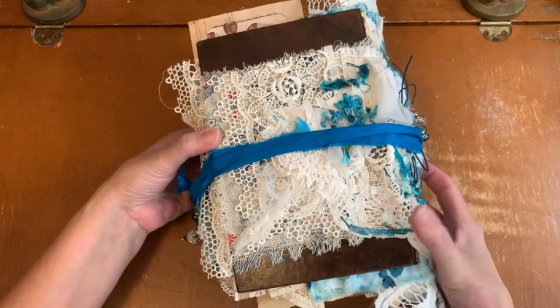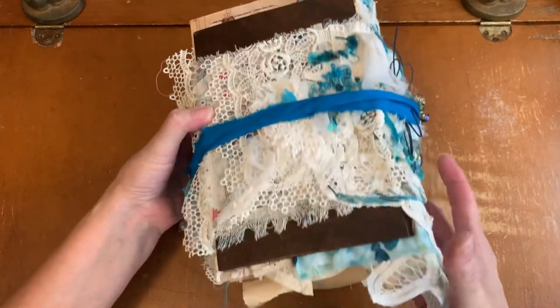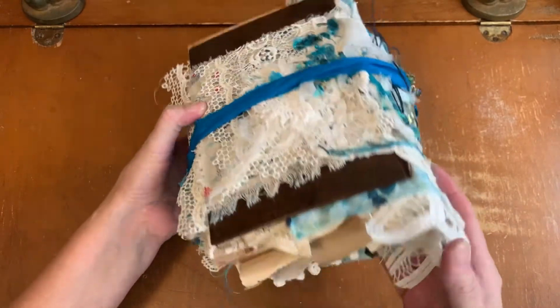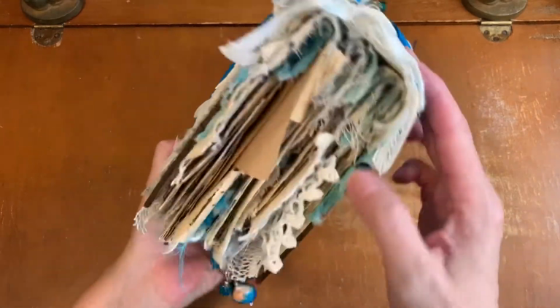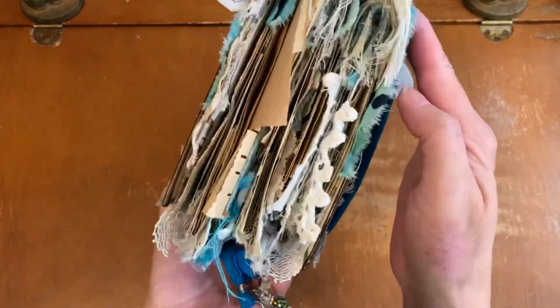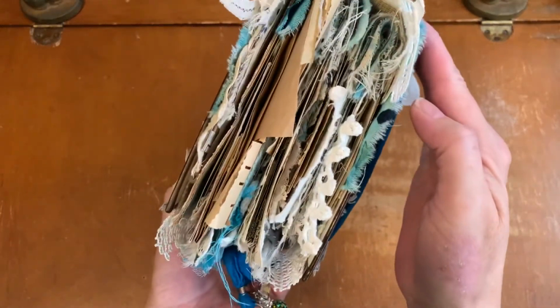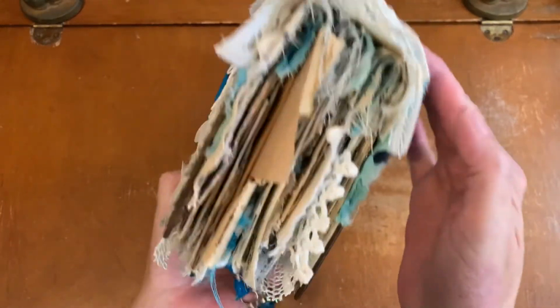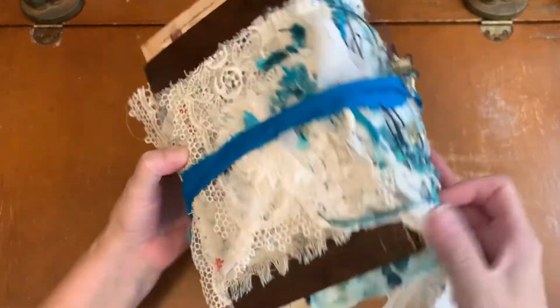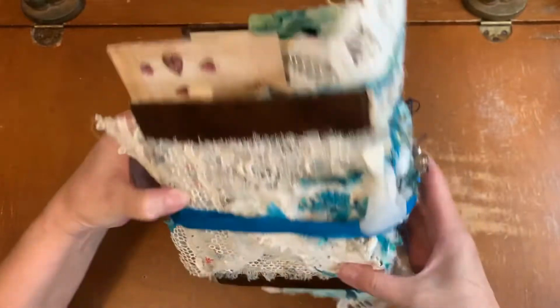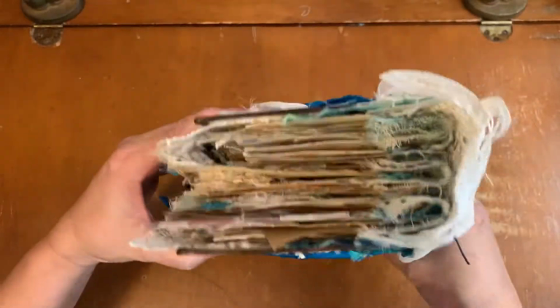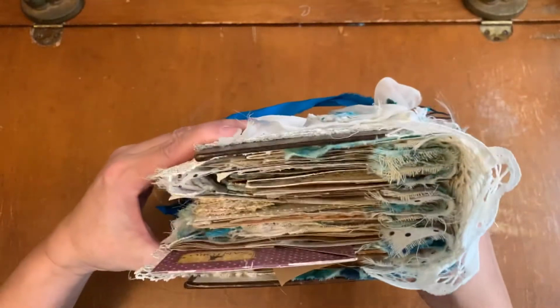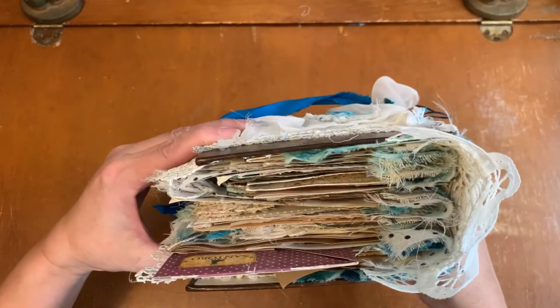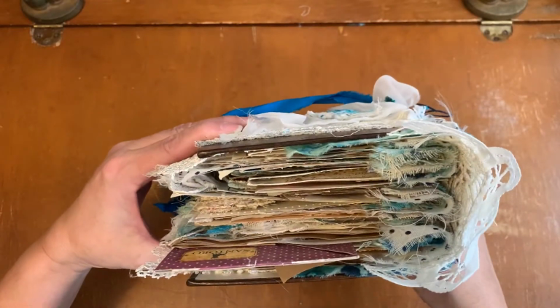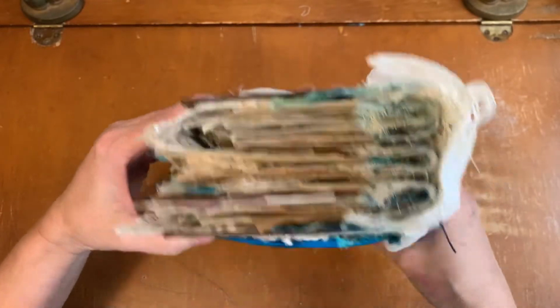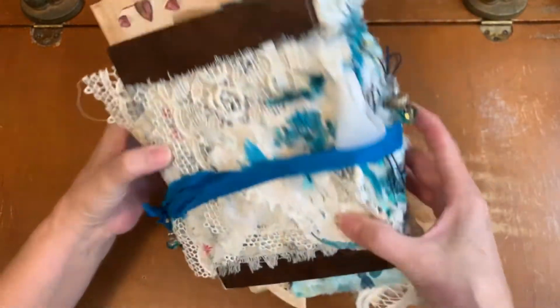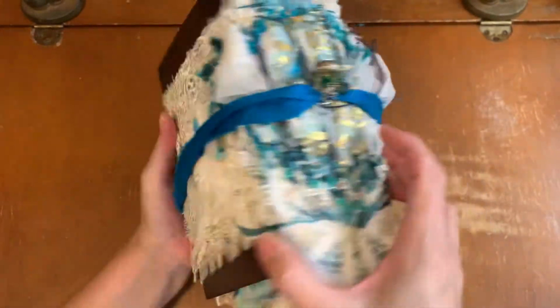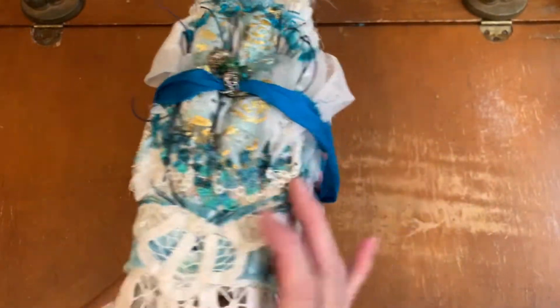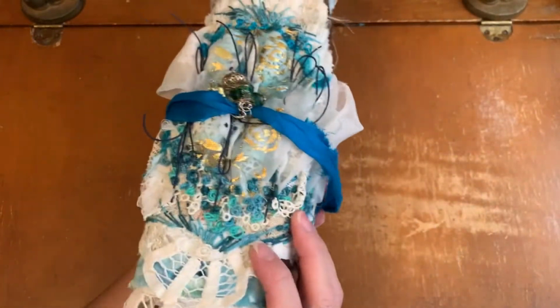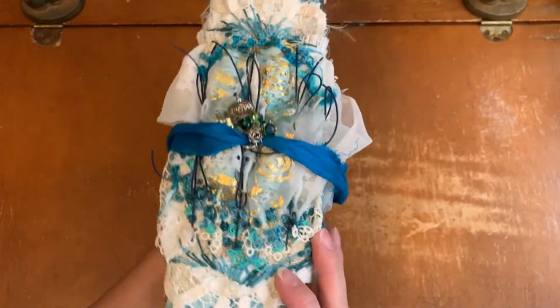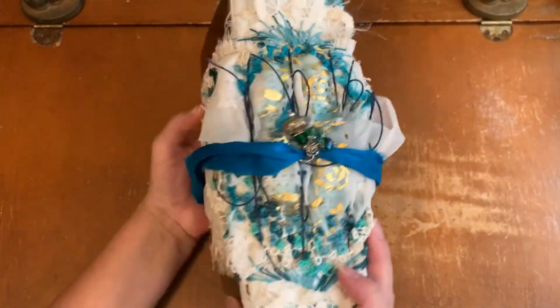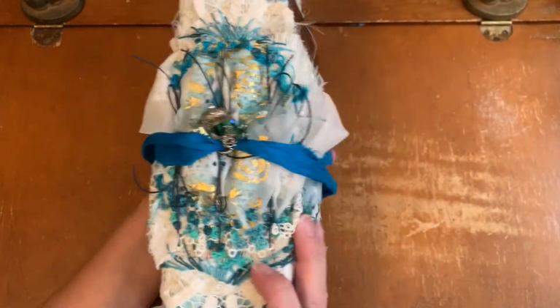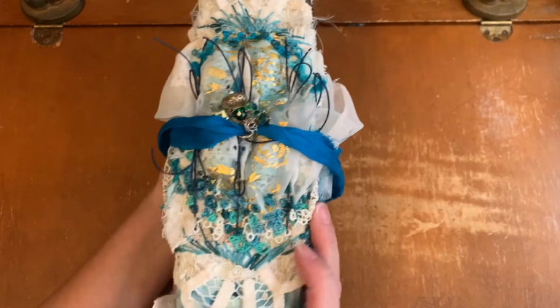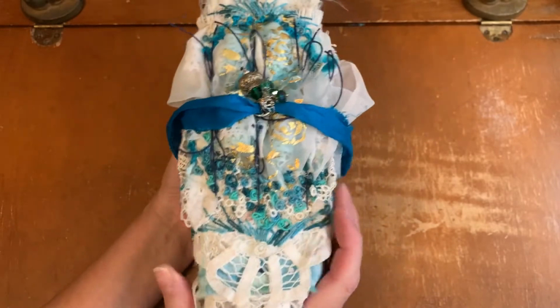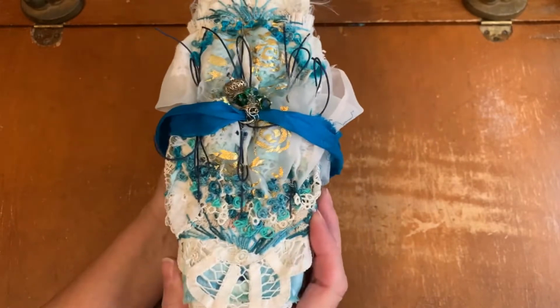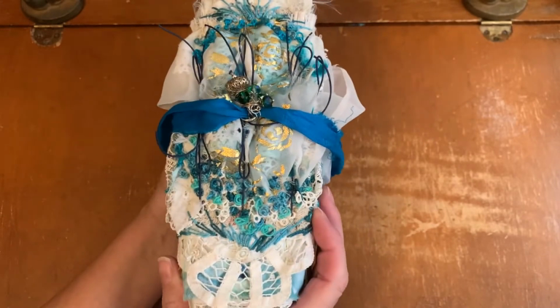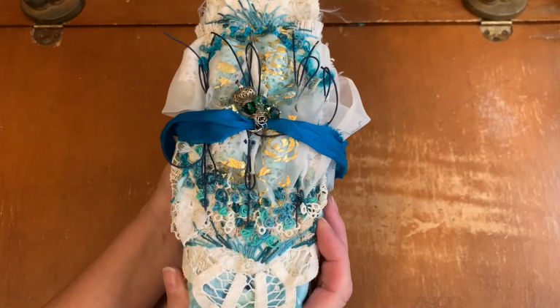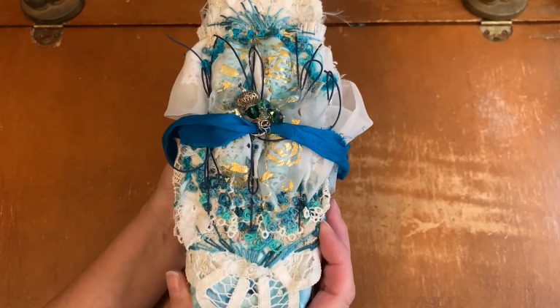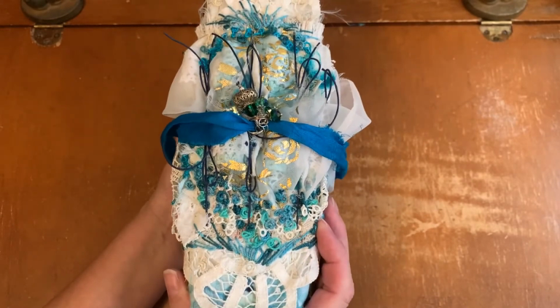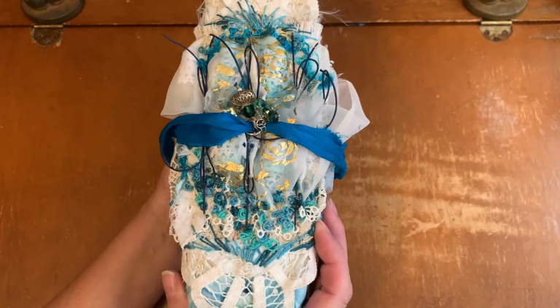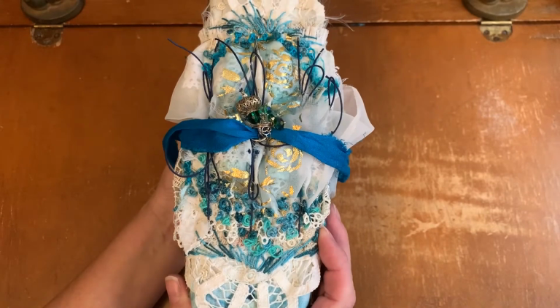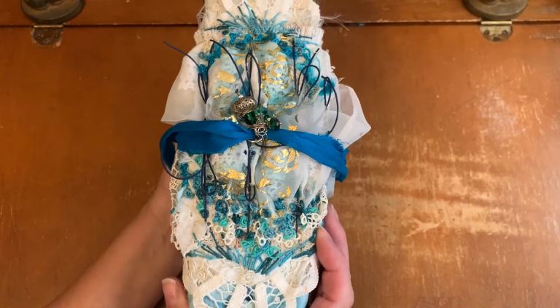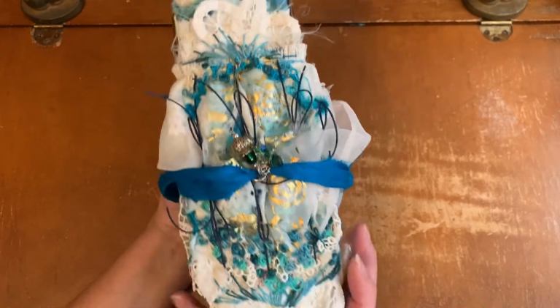It is the thickest journal — that's the bottom, this is the top — the thickest journal that I have made to sell, and it's three signatures, three whole pamphlet stitch.